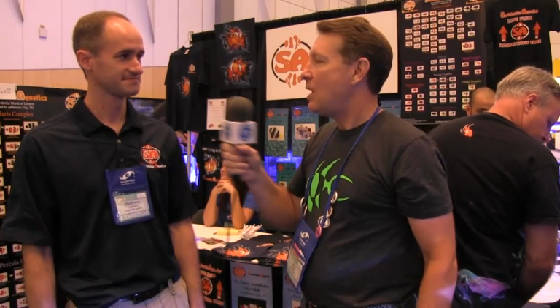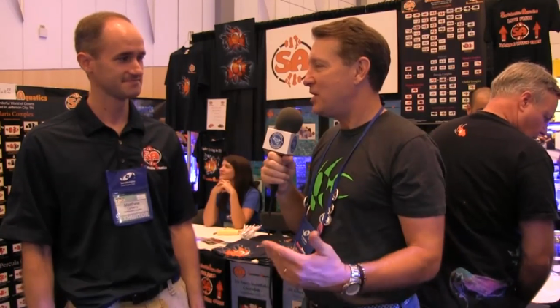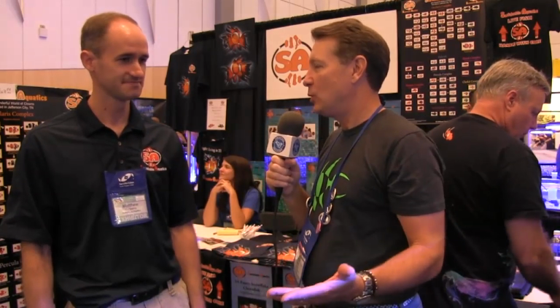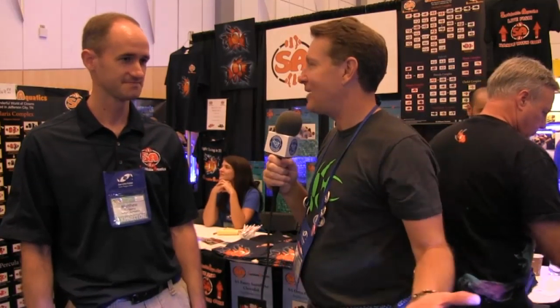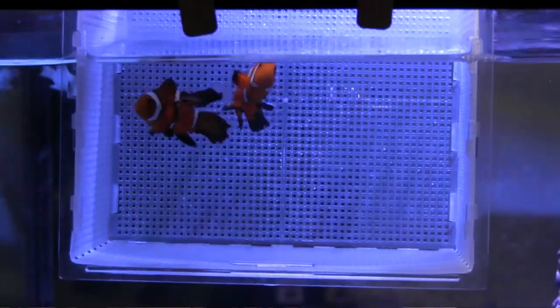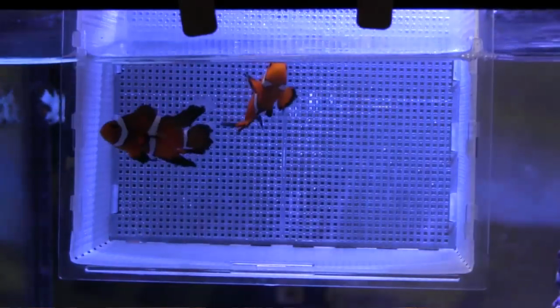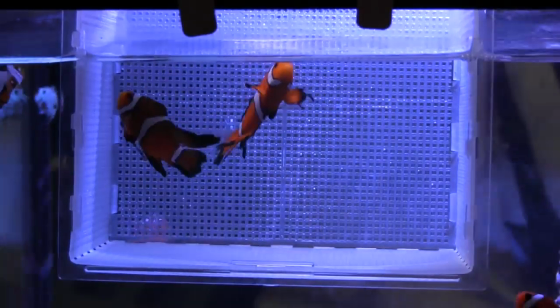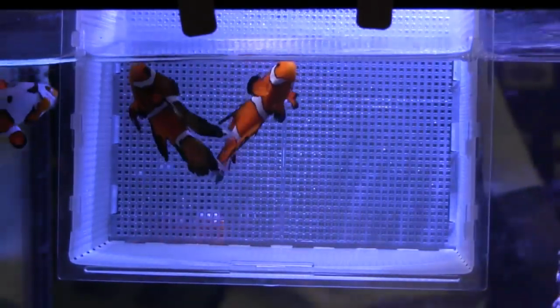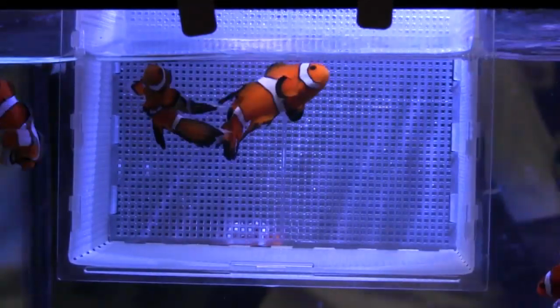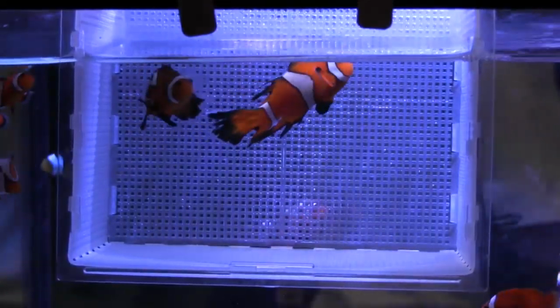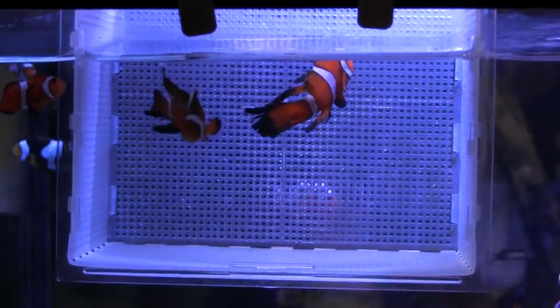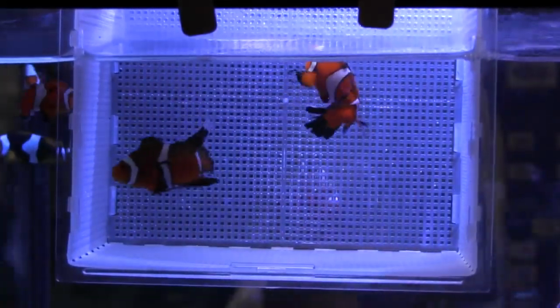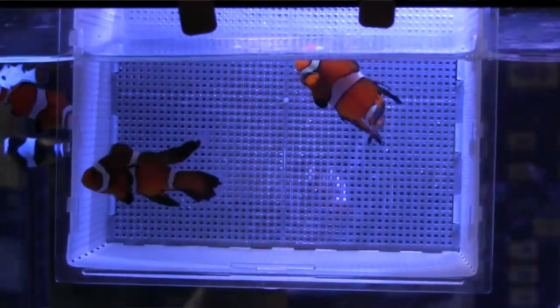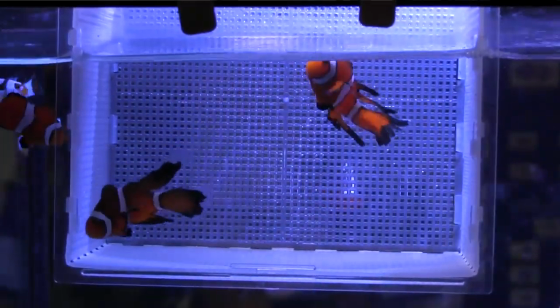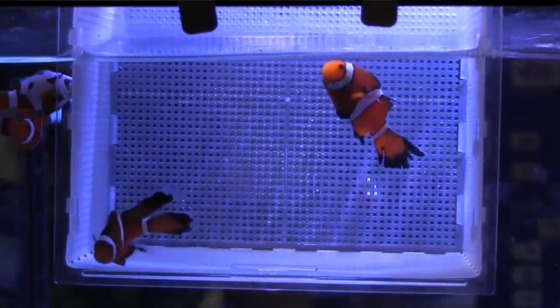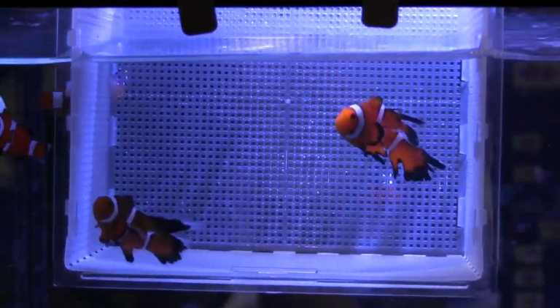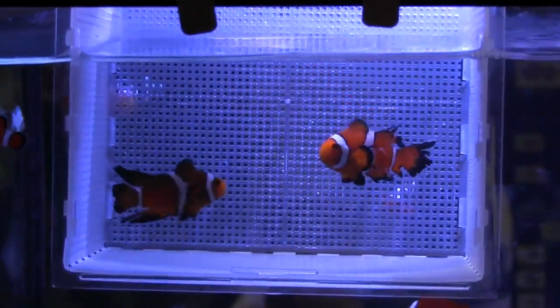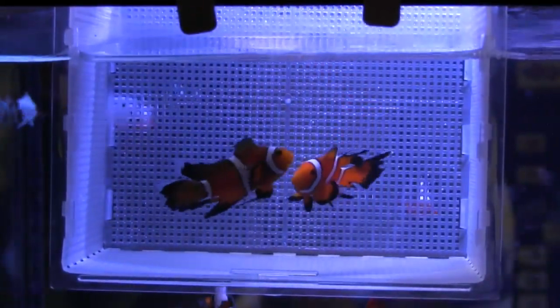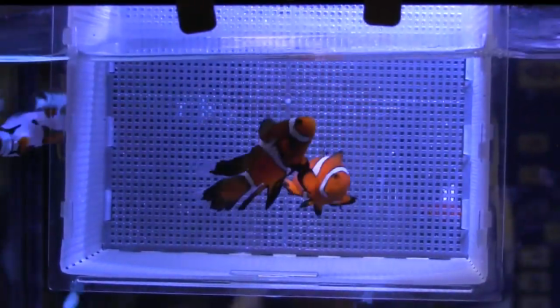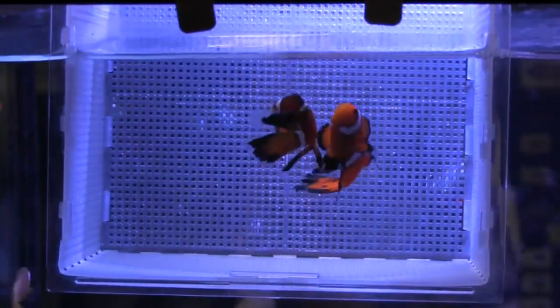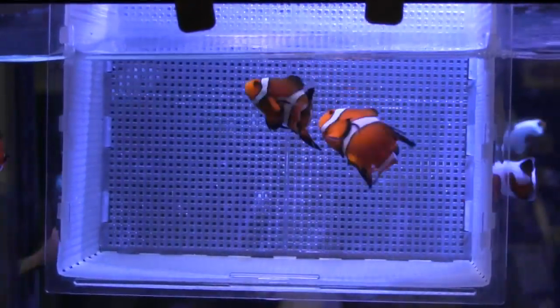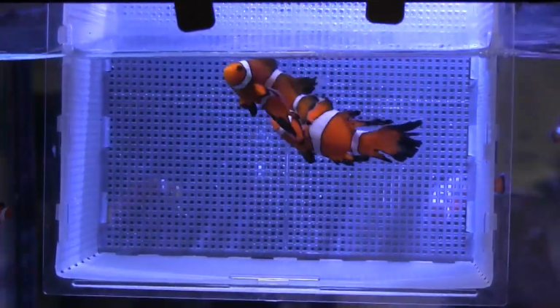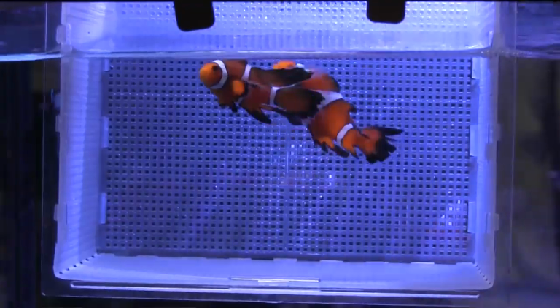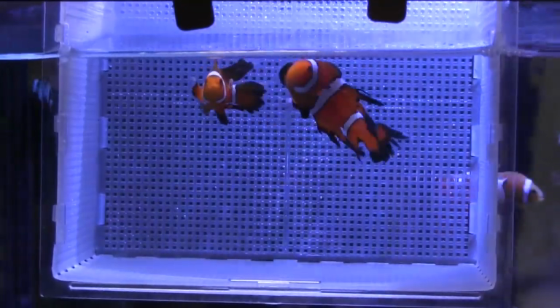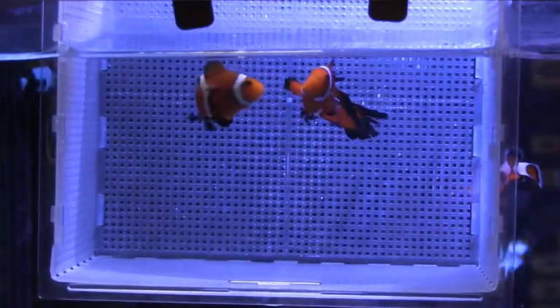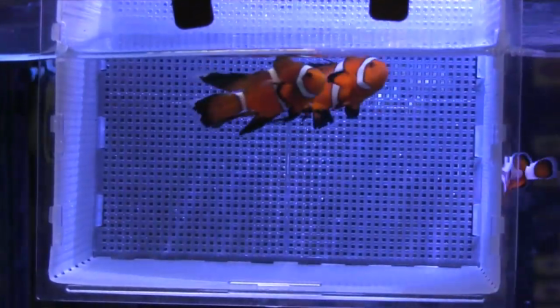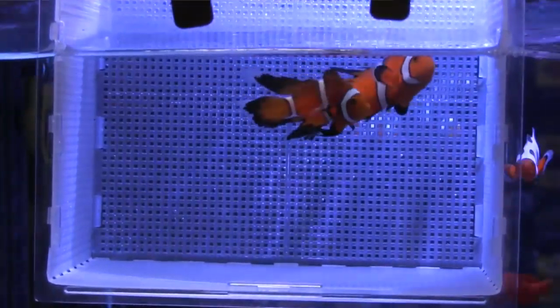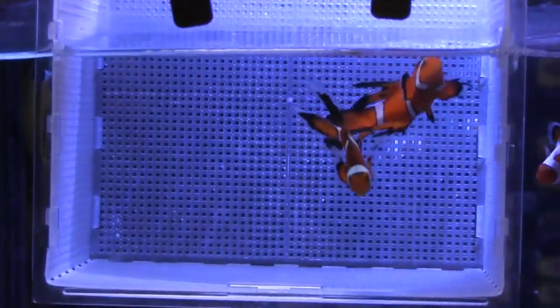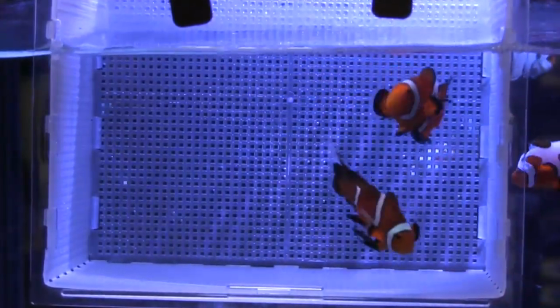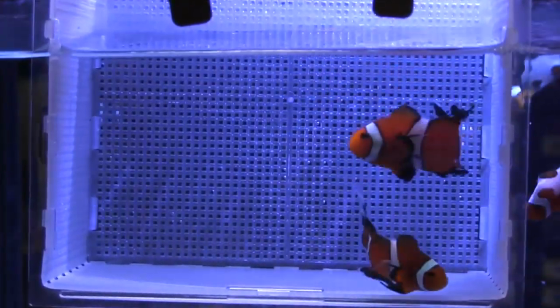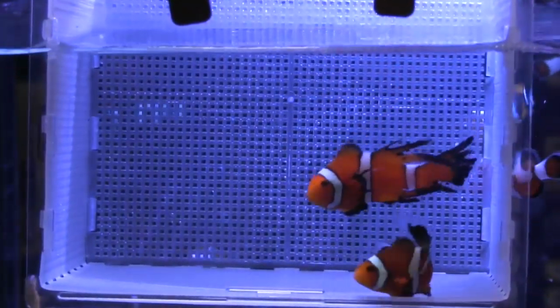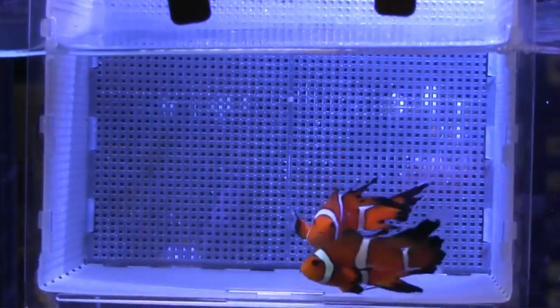I would guess nature would select against this fish in the wild. I would say yeah, for sure it wouldn't survive very long in the wild. They even have trouble swimming in strong current, so we're going to recommend when we do offer them for sale that people don't put them in reef tanks with very high turnover.